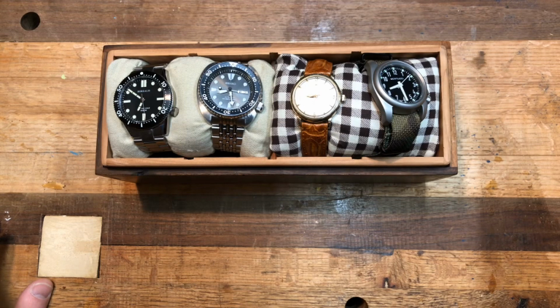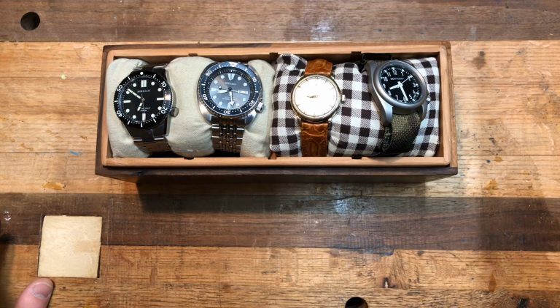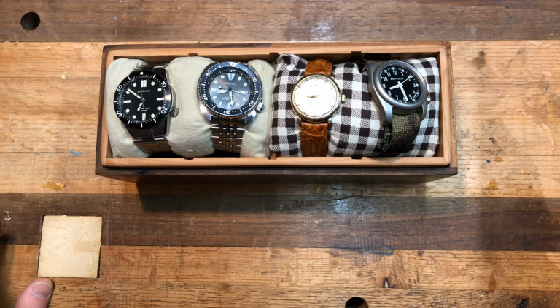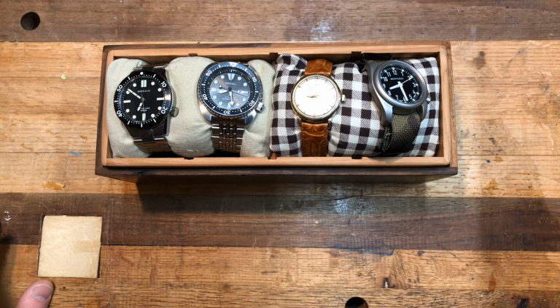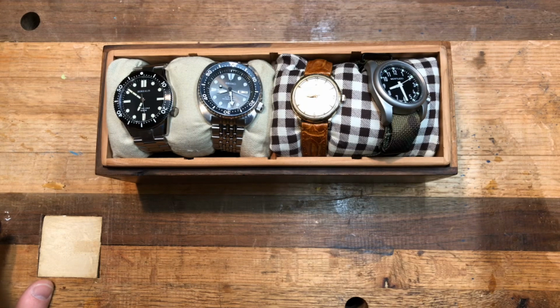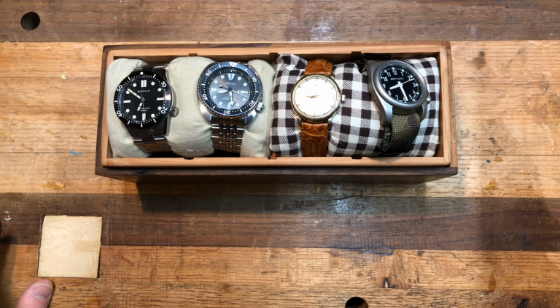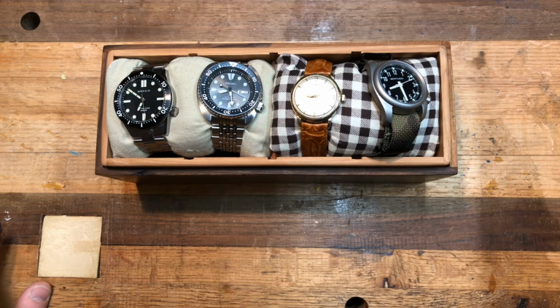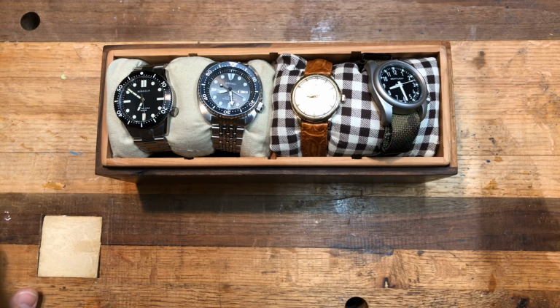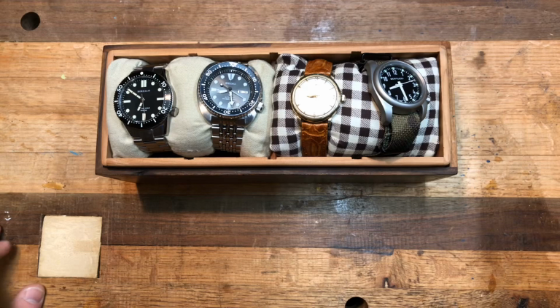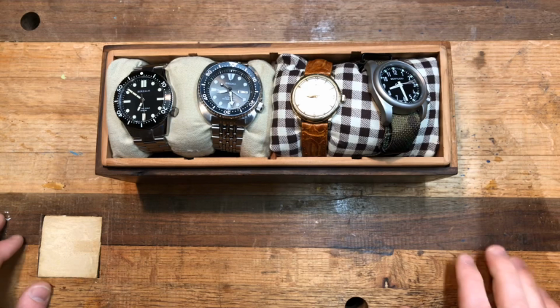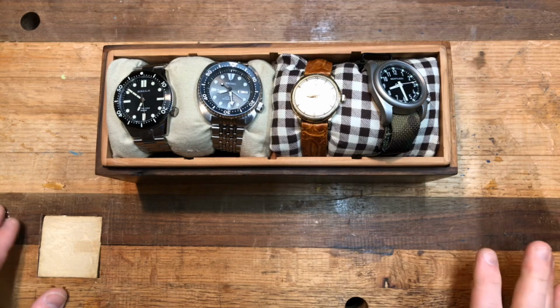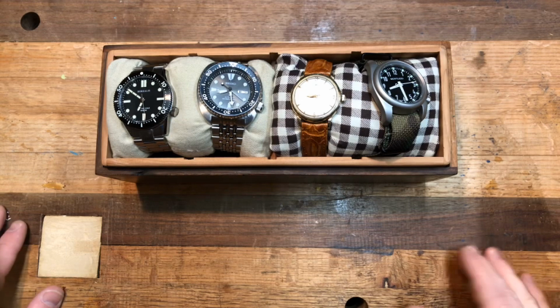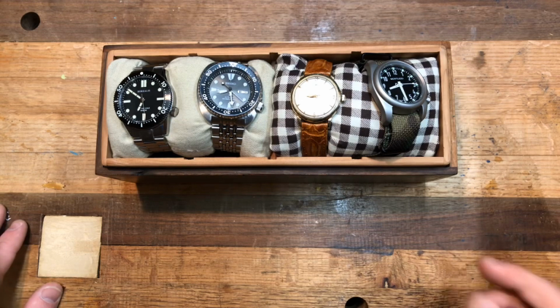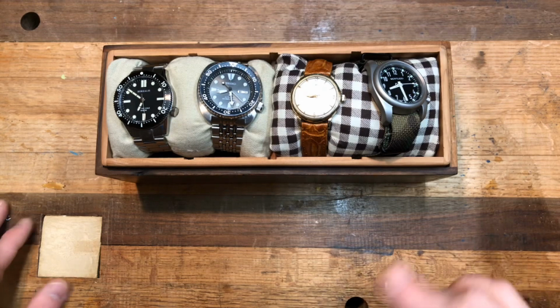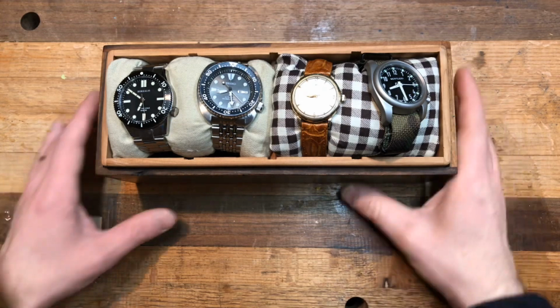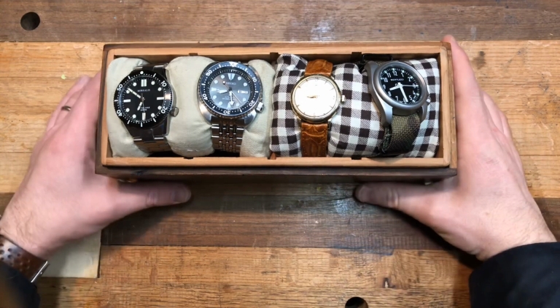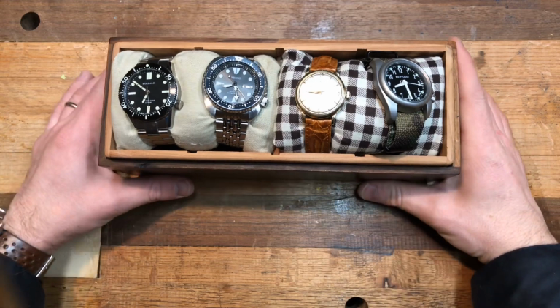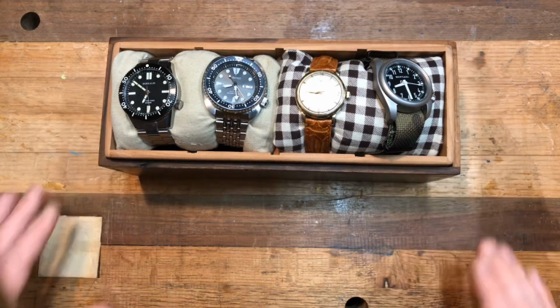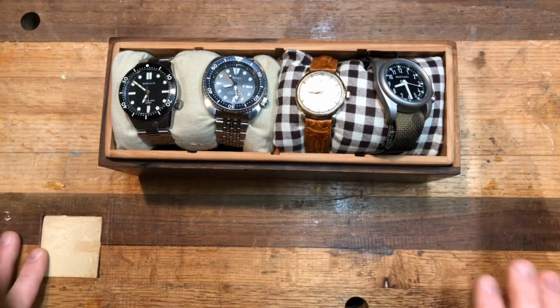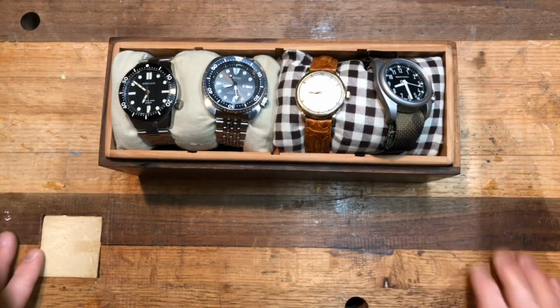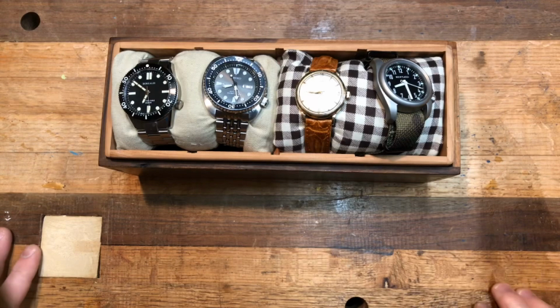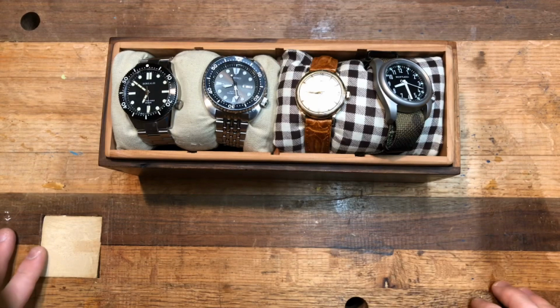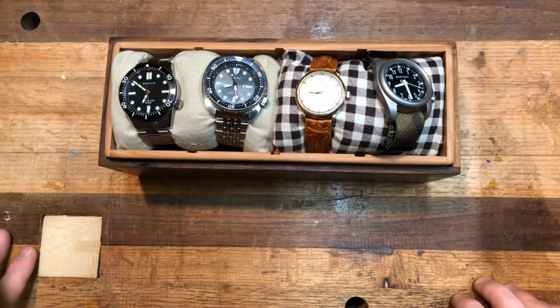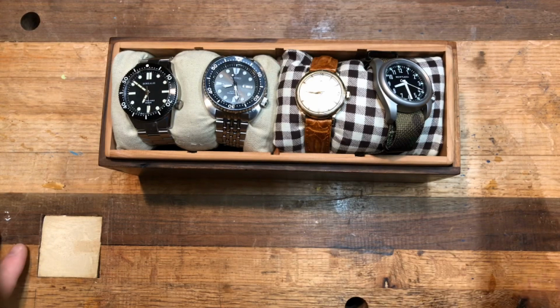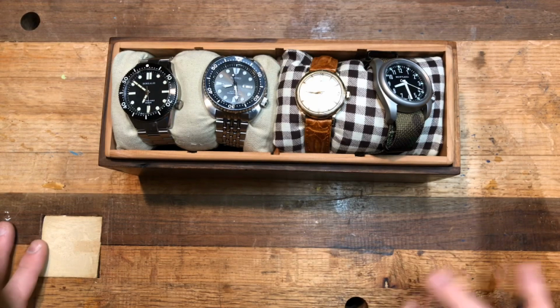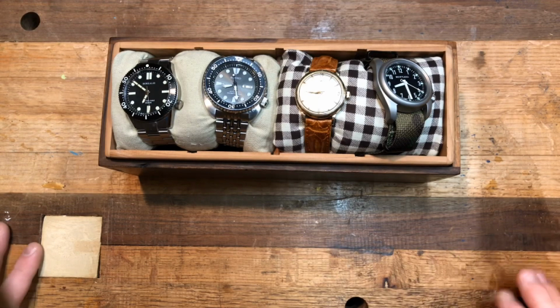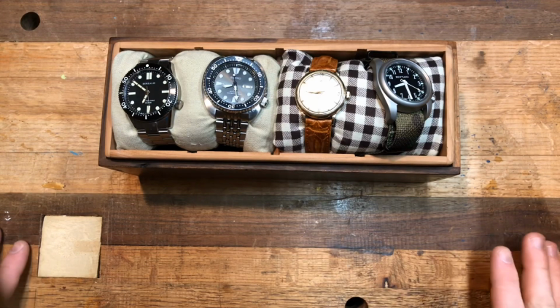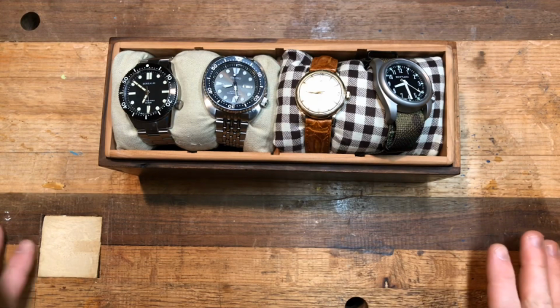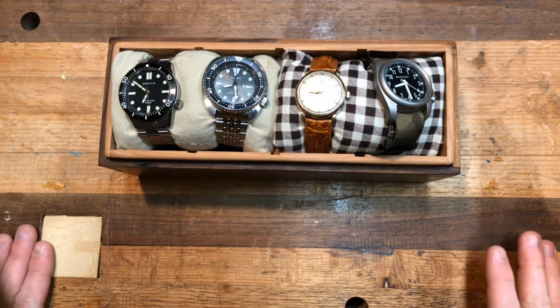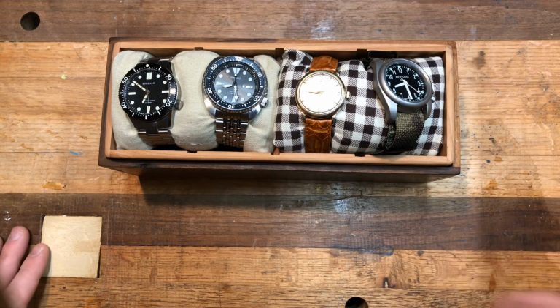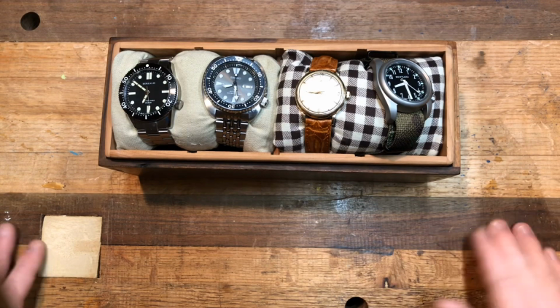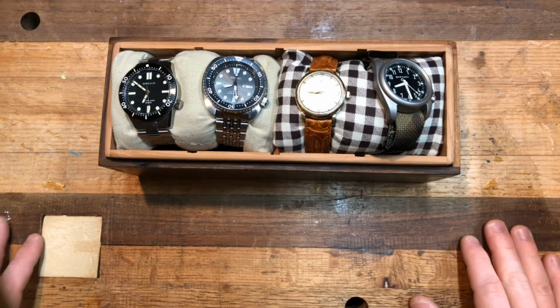If you watch my channel for watch reviews, you're going to be surprised by how many knives I have. And if you watch my channel for knife reviews, you'll probably be surprised by how many watches I have. I'm surprised that I have any of it and that my wife puts up with it at all.